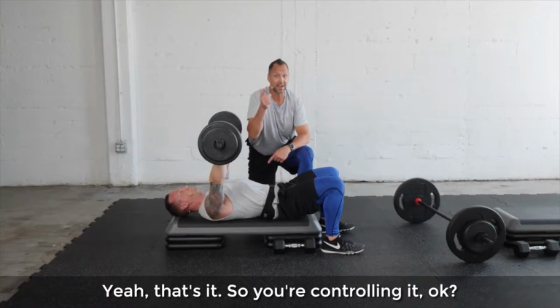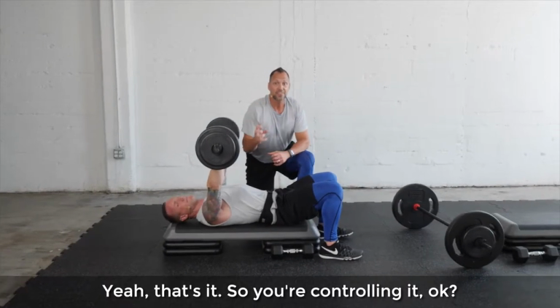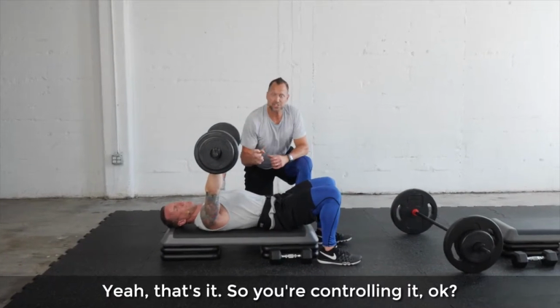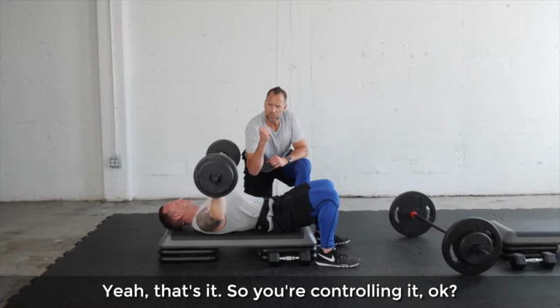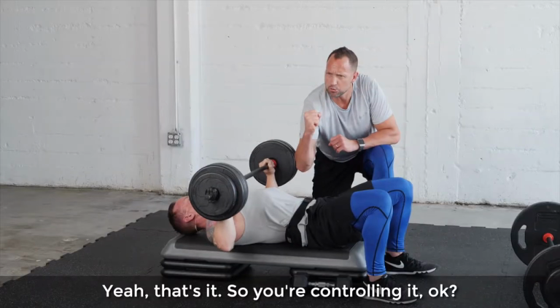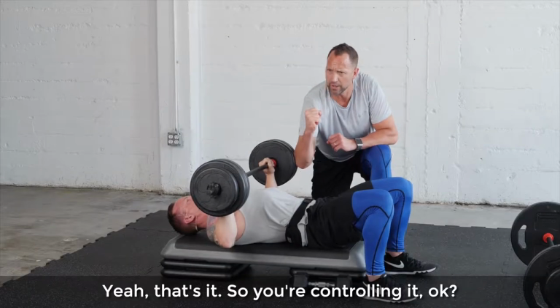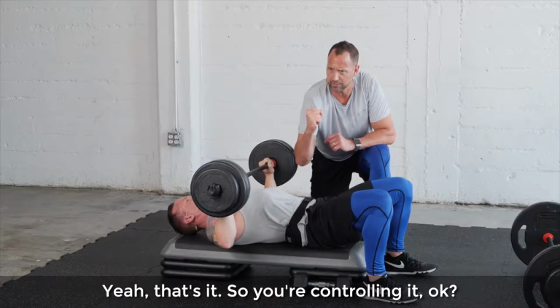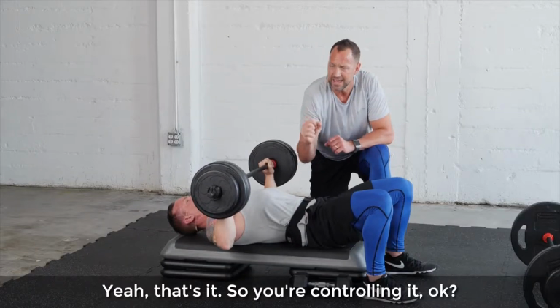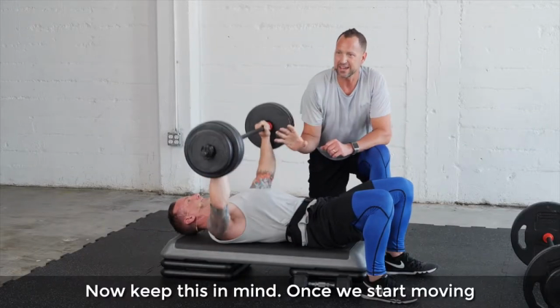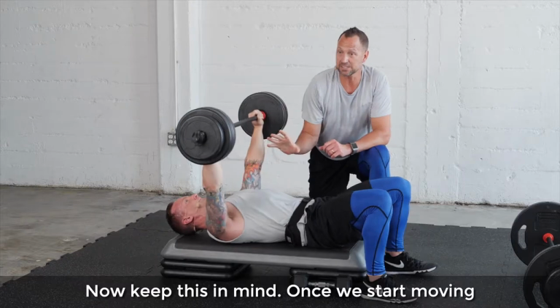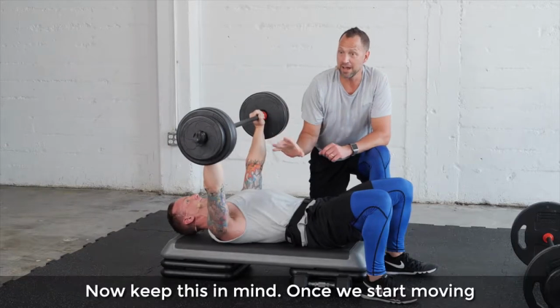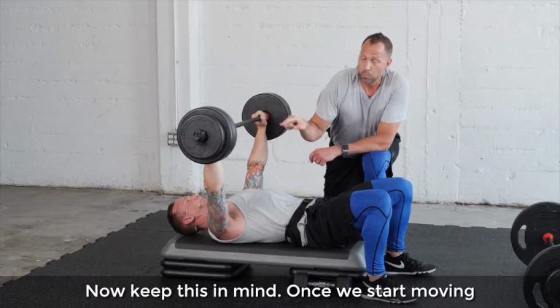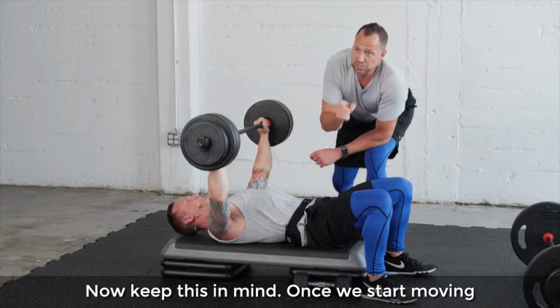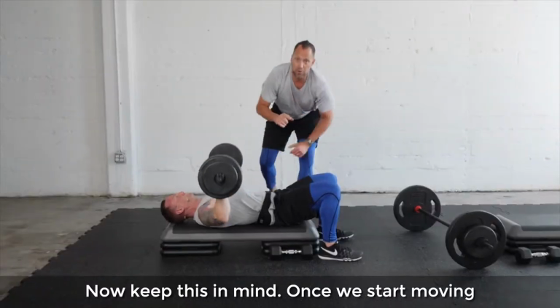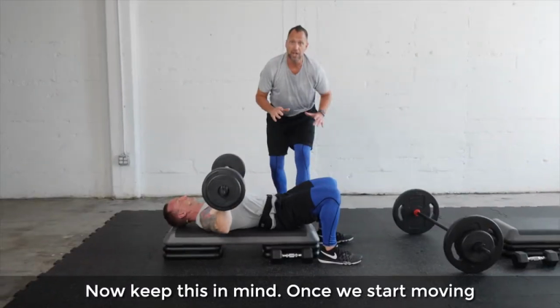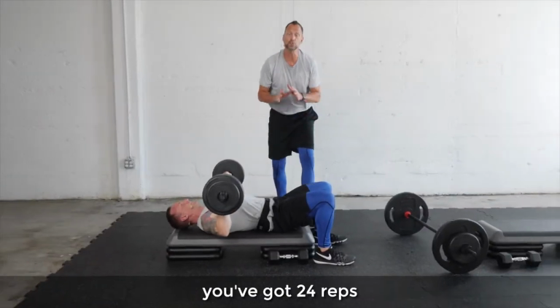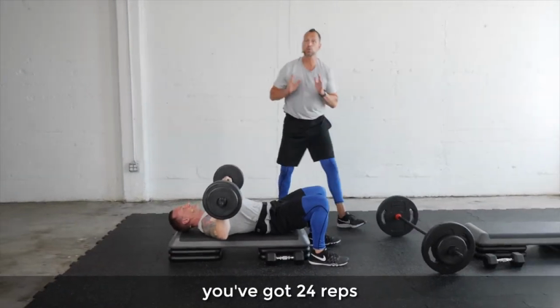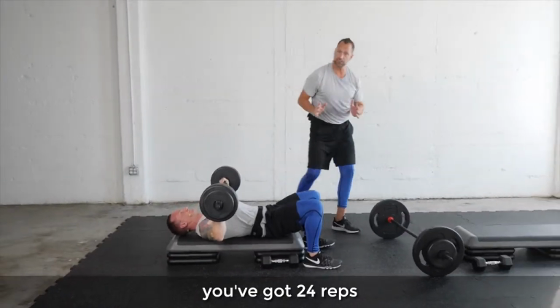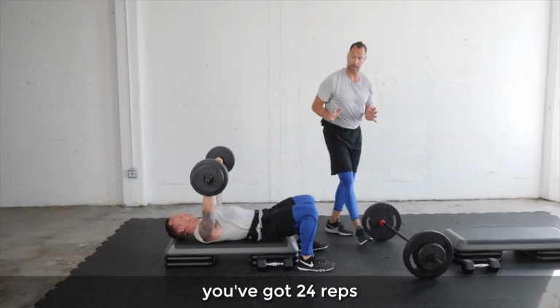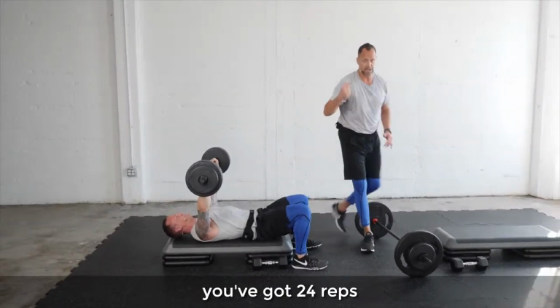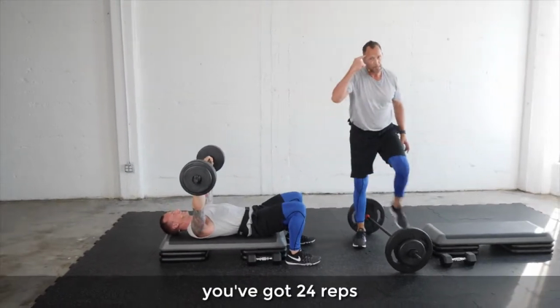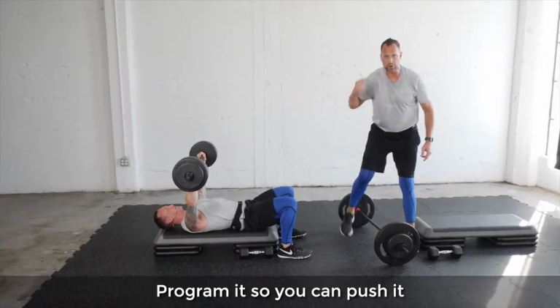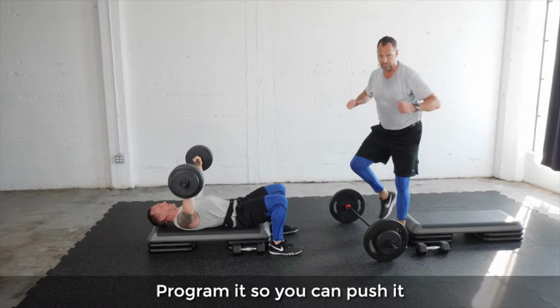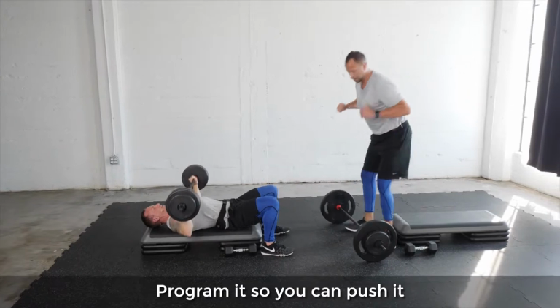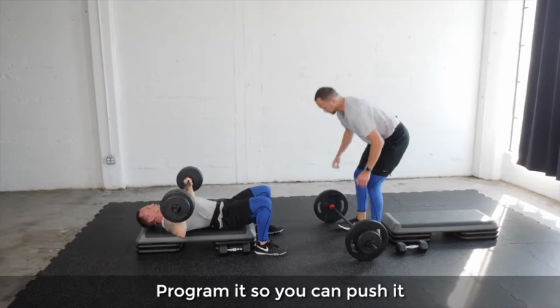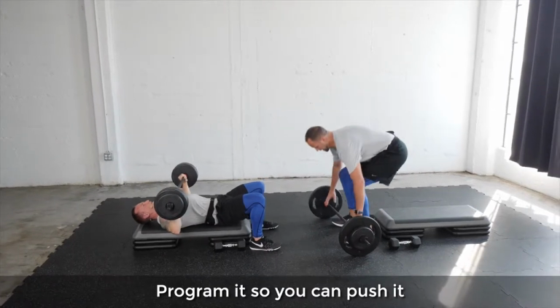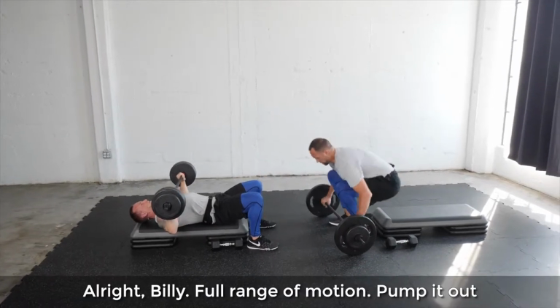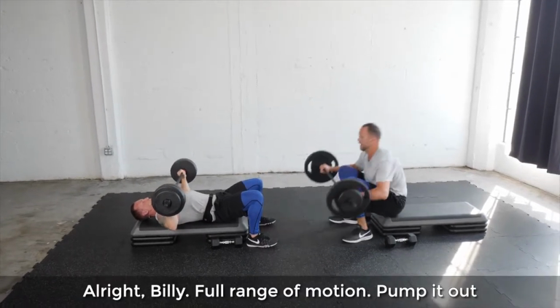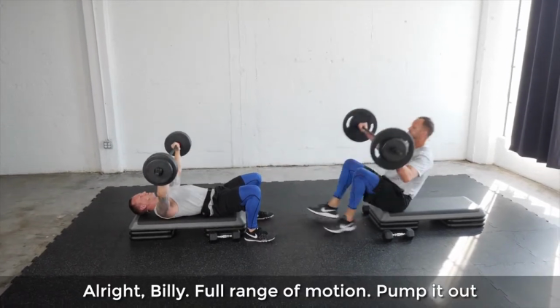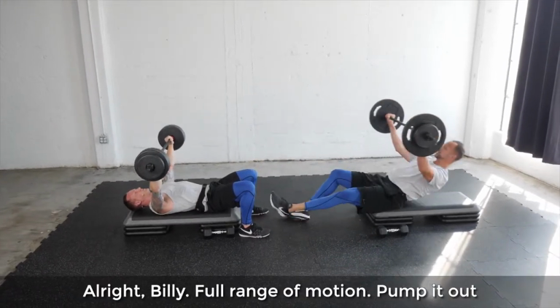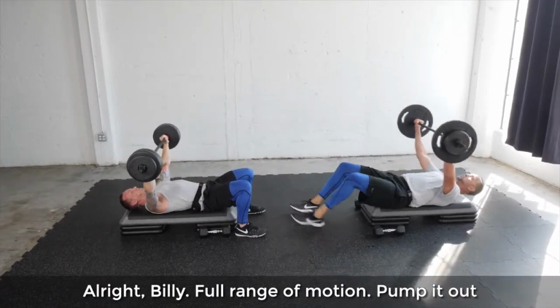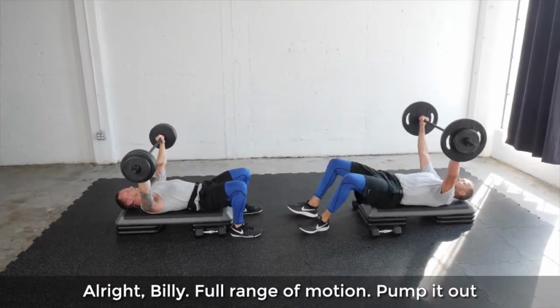That's it — you're controlling it. Keep this in mind: once we start moving, you've got 24 reps programmed, so you can push it. Alright Billy, full range of motion, pump it out.